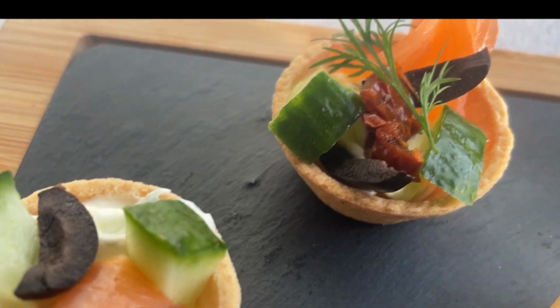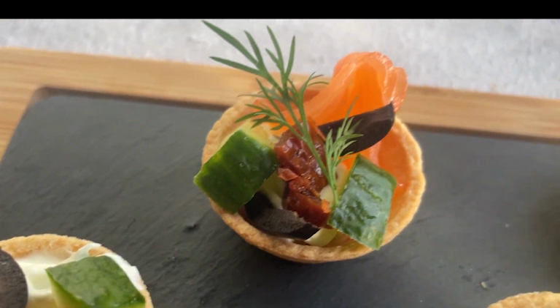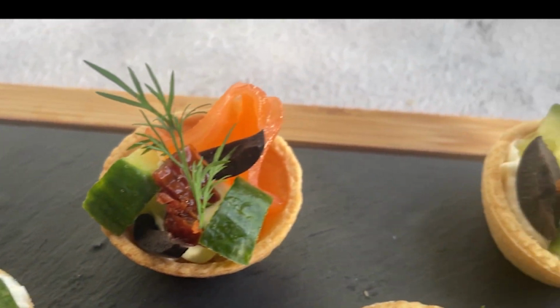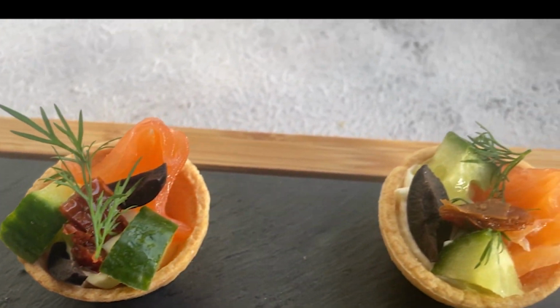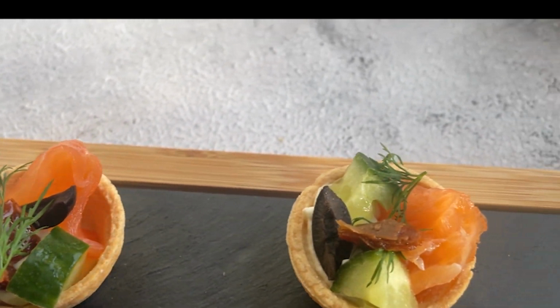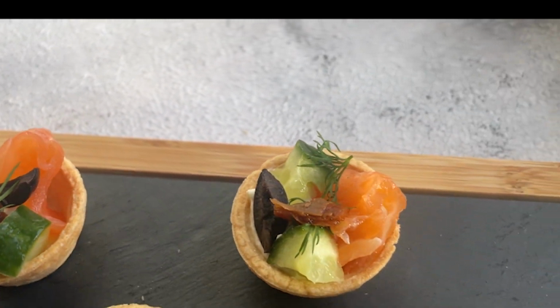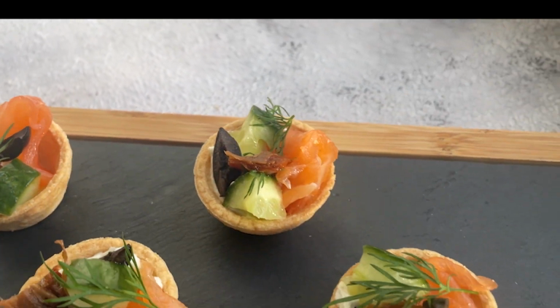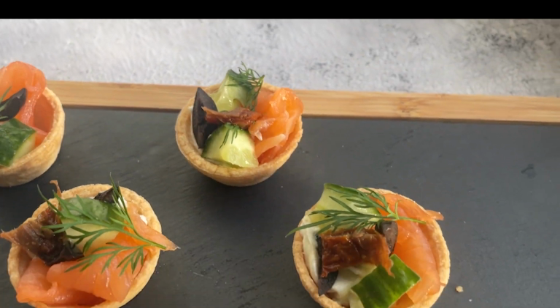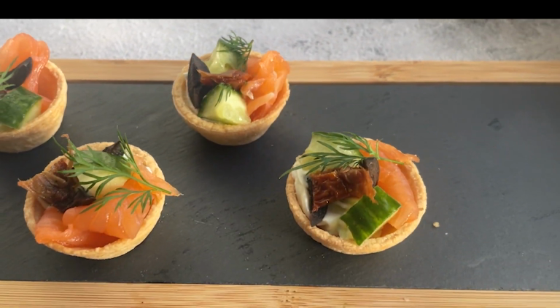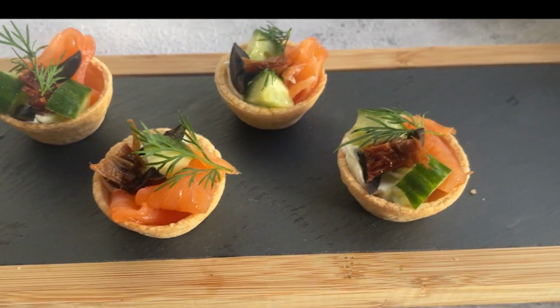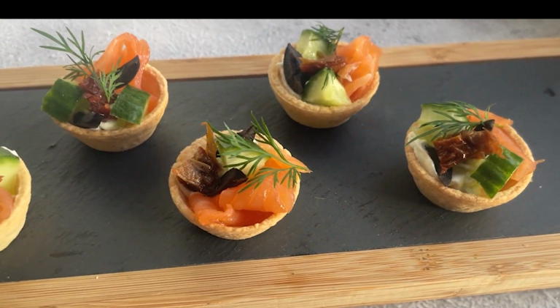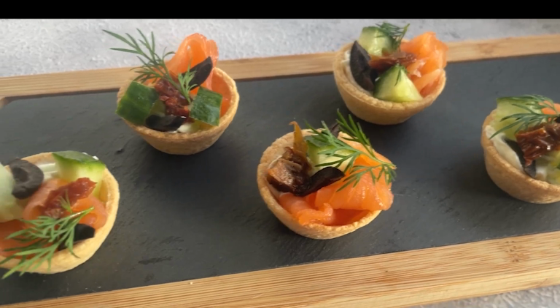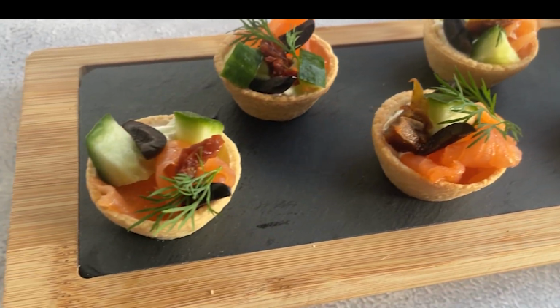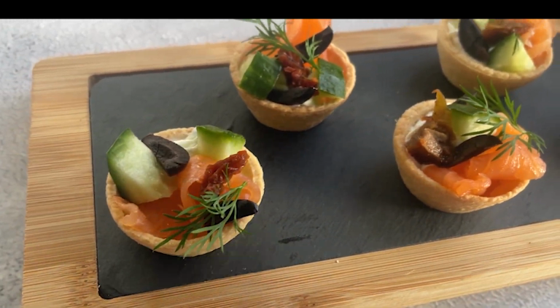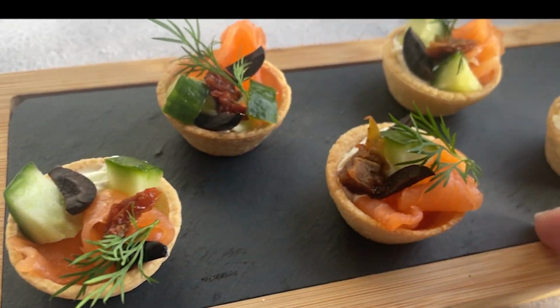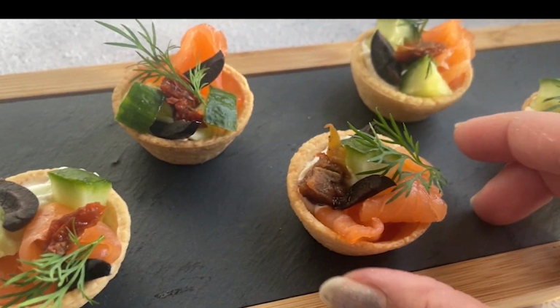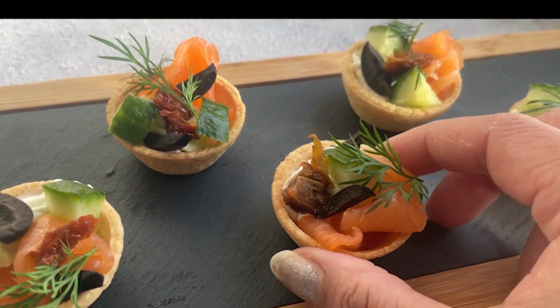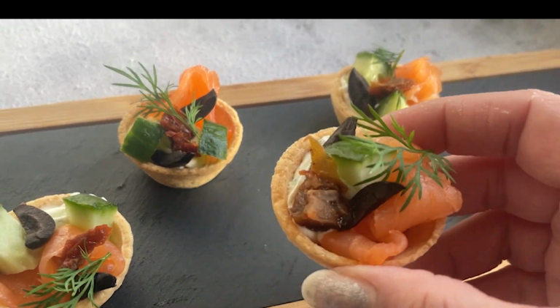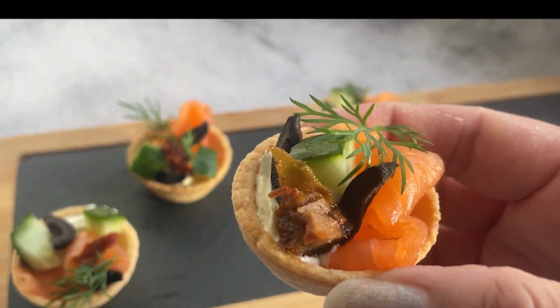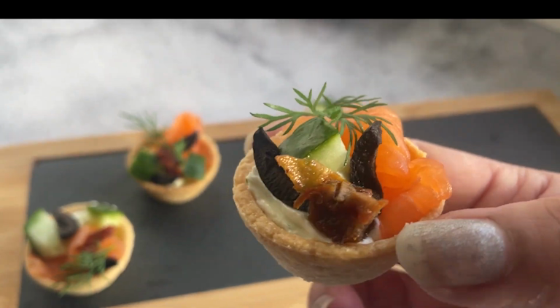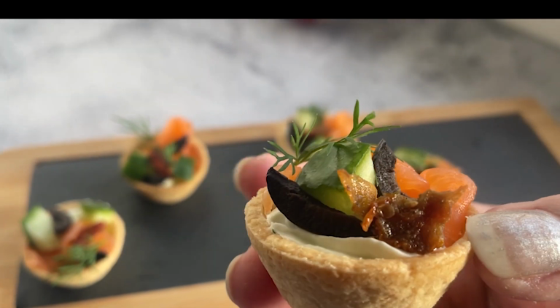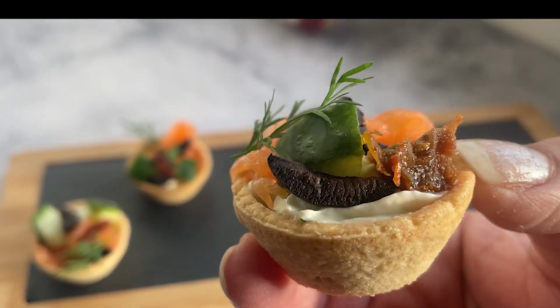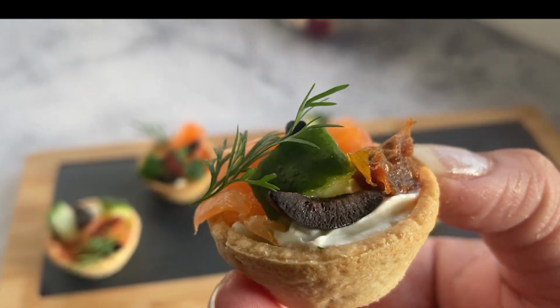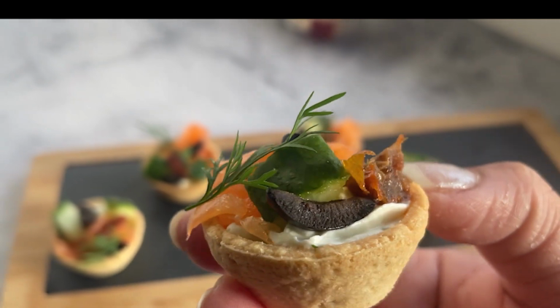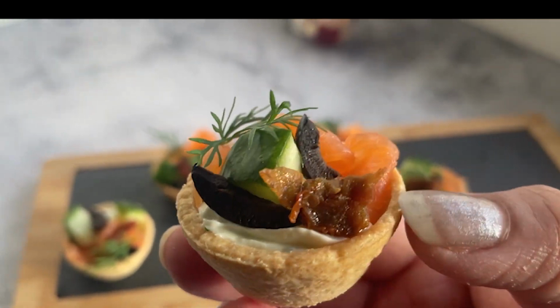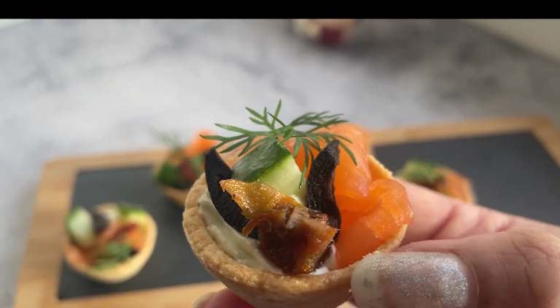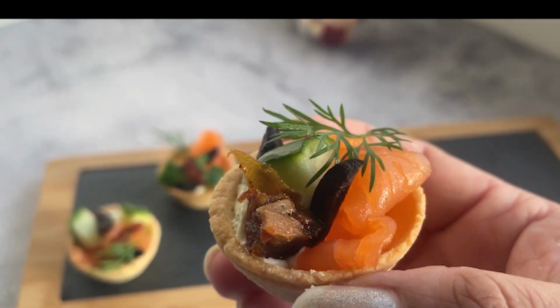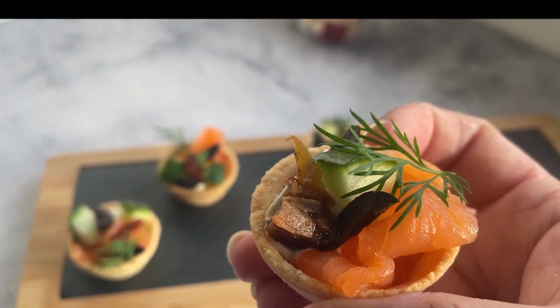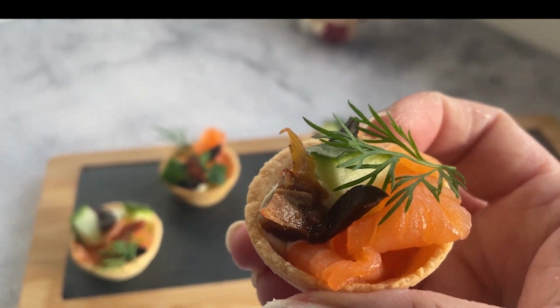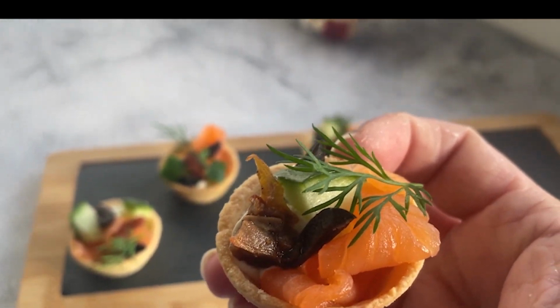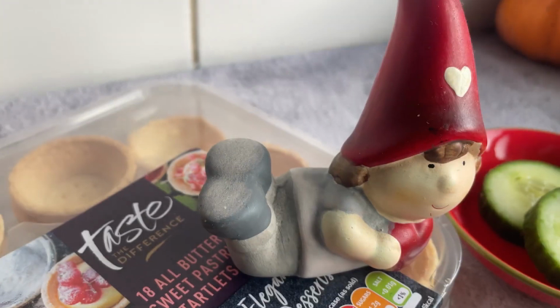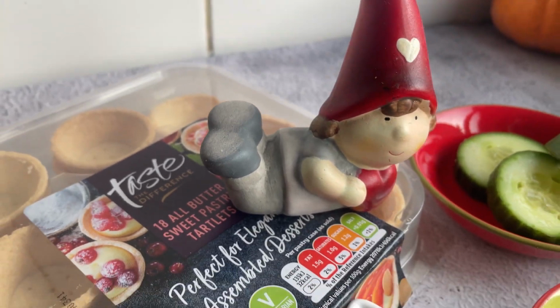Seafood salad party appetizers that are easy to make and easy to please your guests with their cute, elegant appearance at a party food table. These seafood tartlets are refreshing, light appetizers and they don't take long to make.